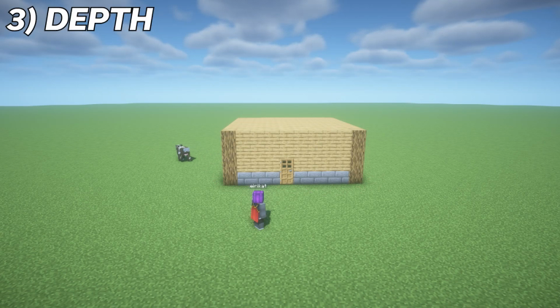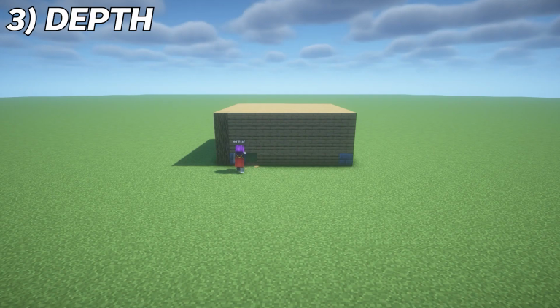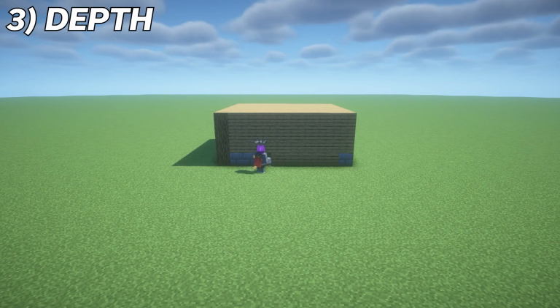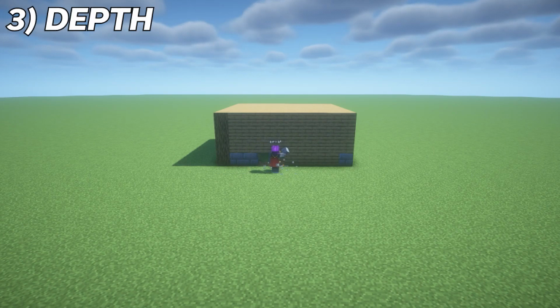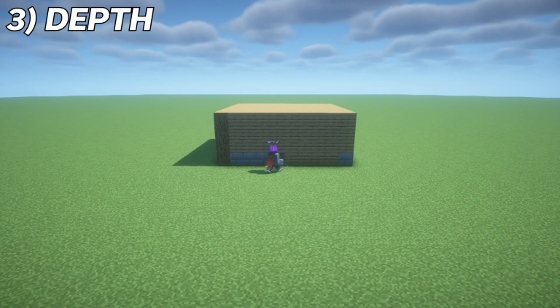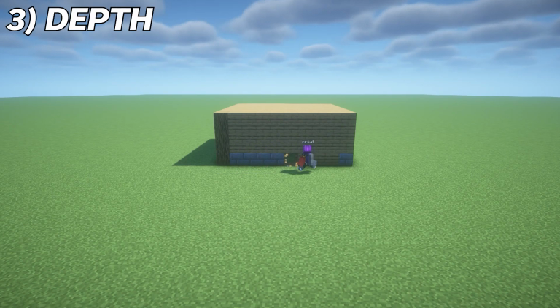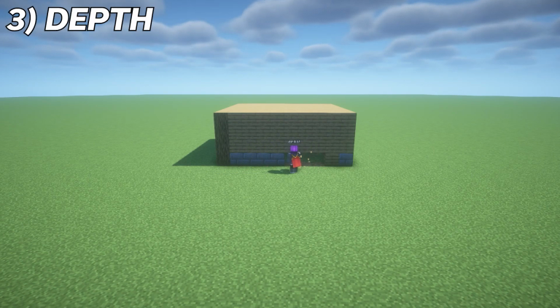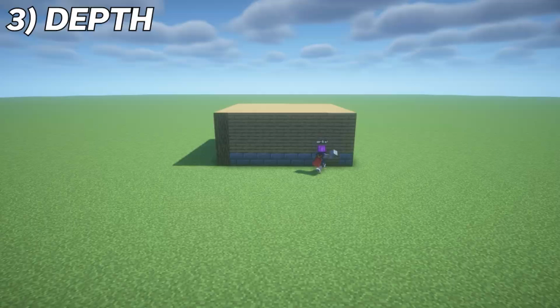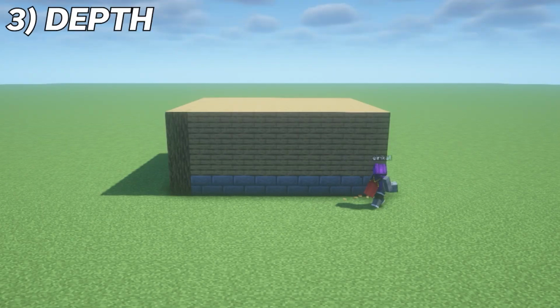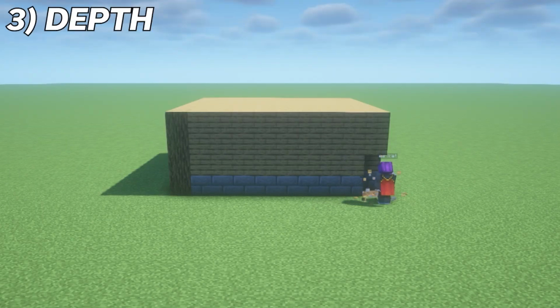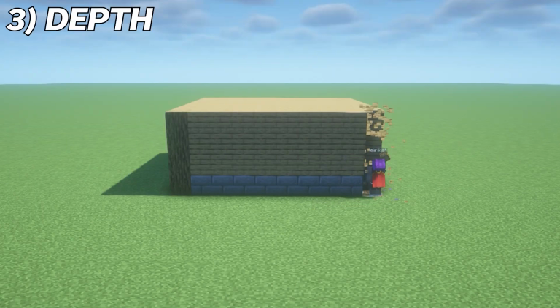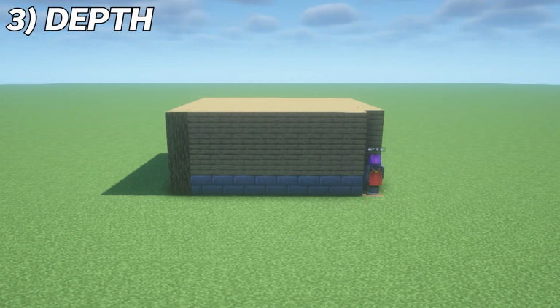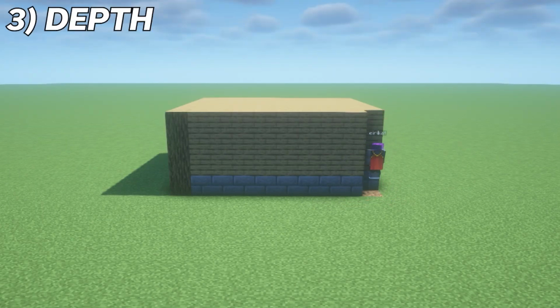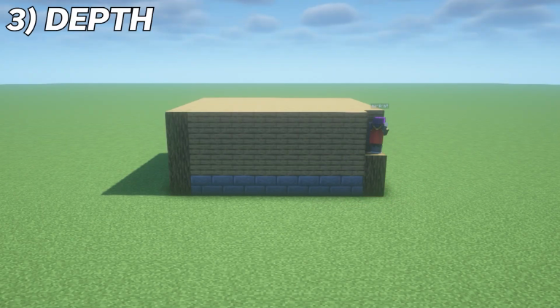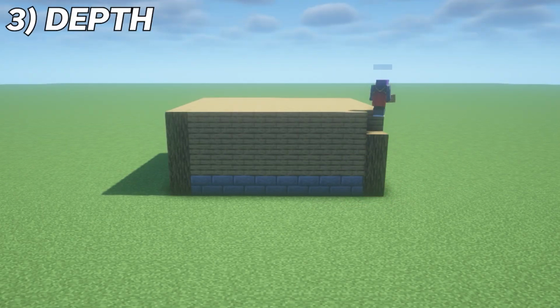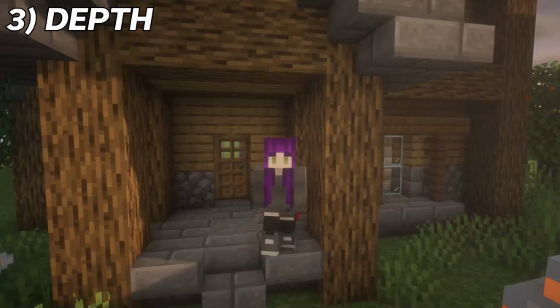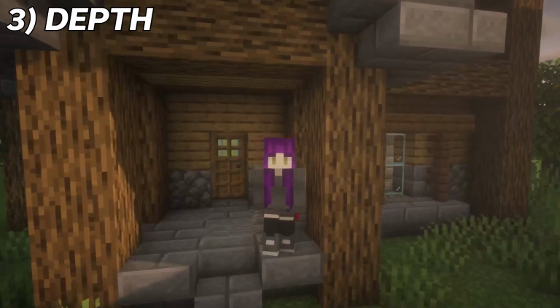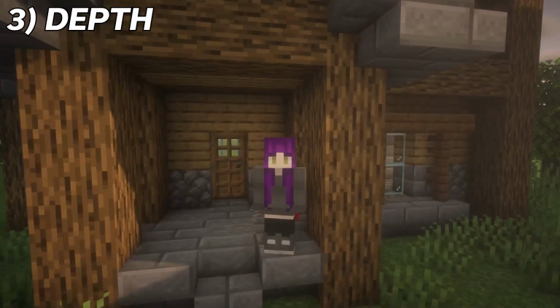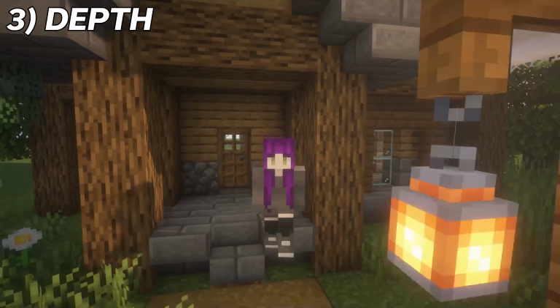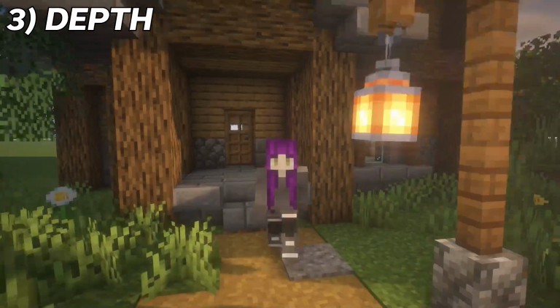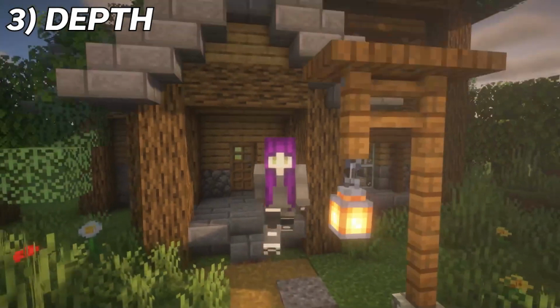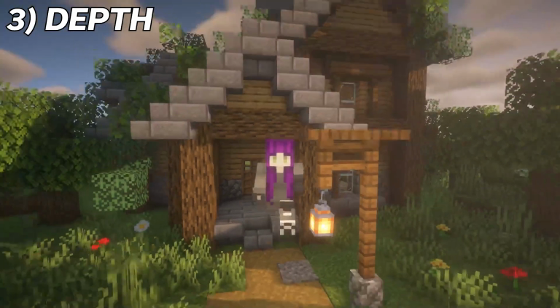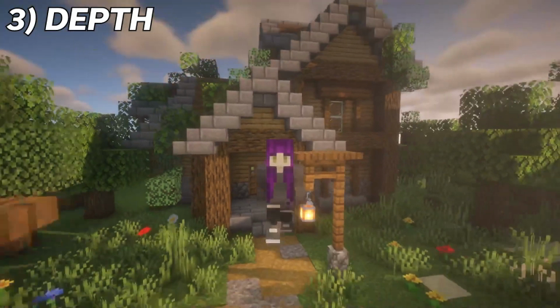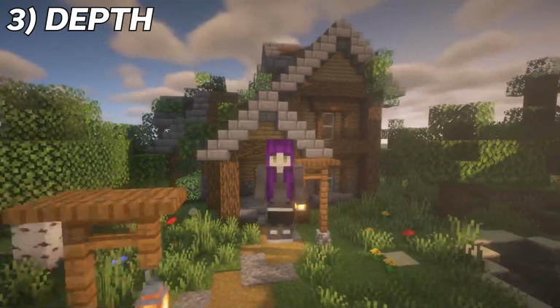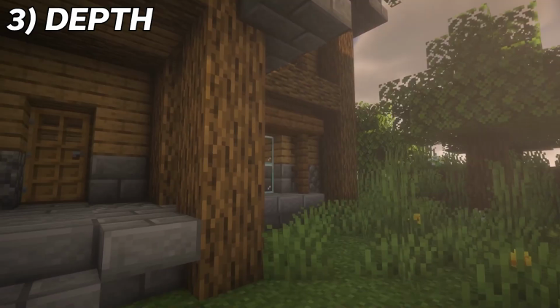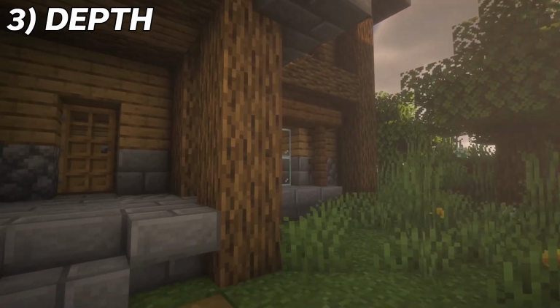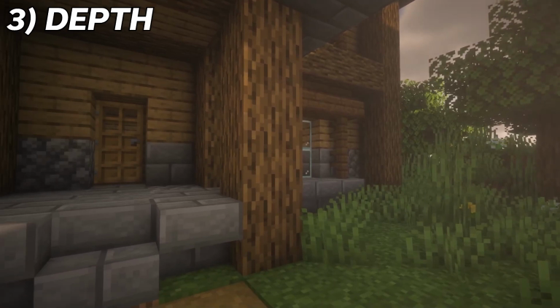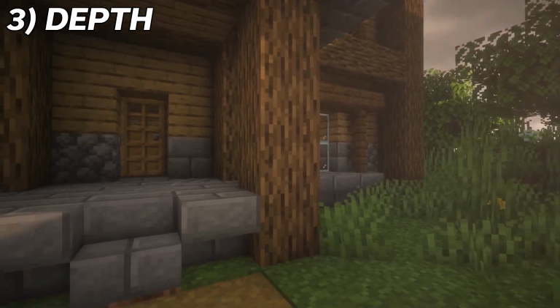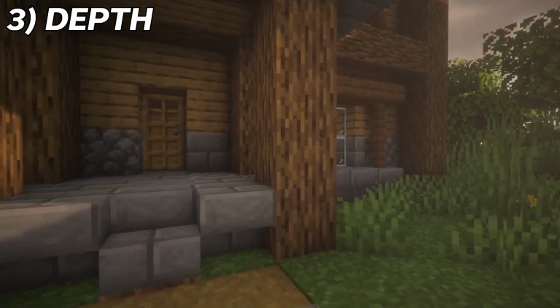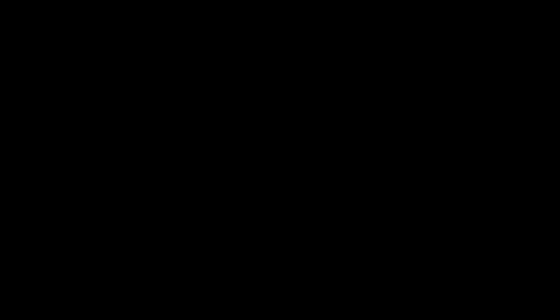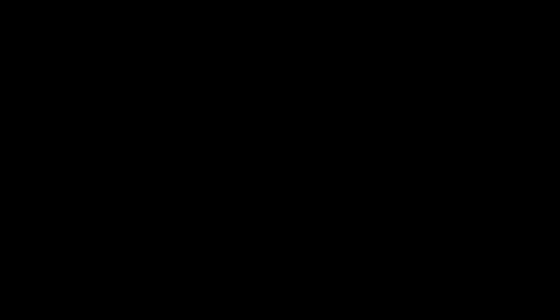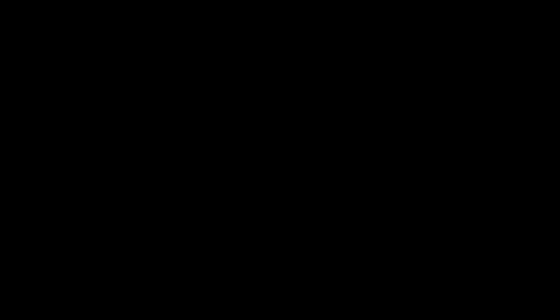Even though we have different types of blocks and colors to look at, this build still feels pretty flat overall. Something that we can do to help this is to pop out different parts of the walls or foundation to add a little bit of depth.